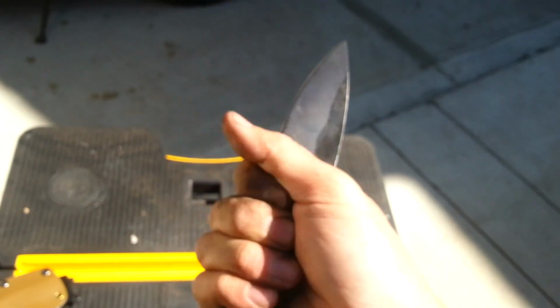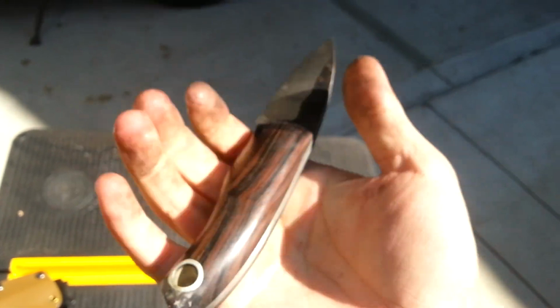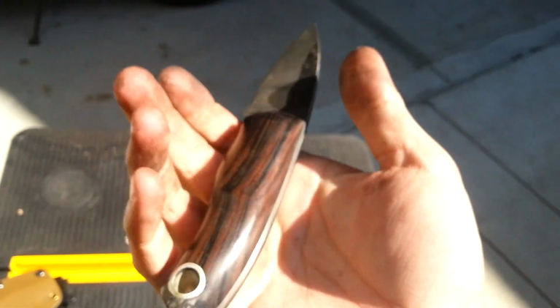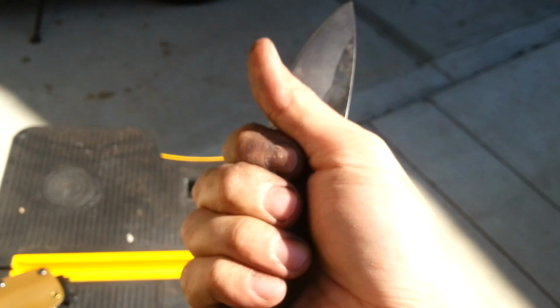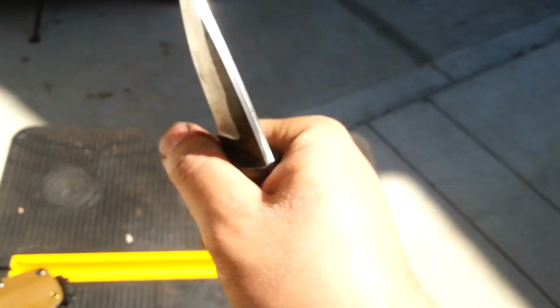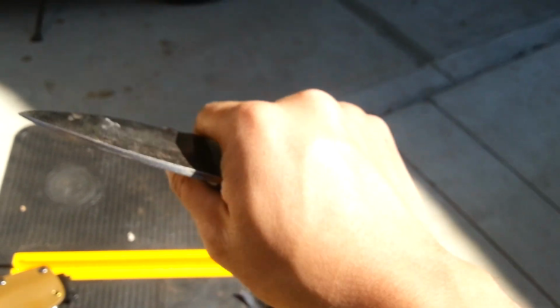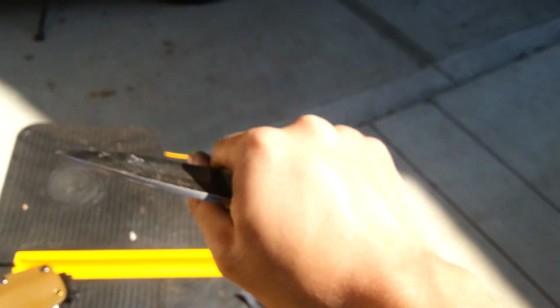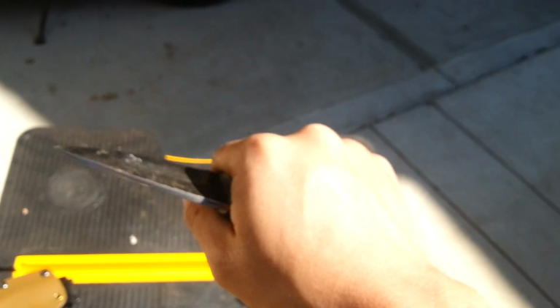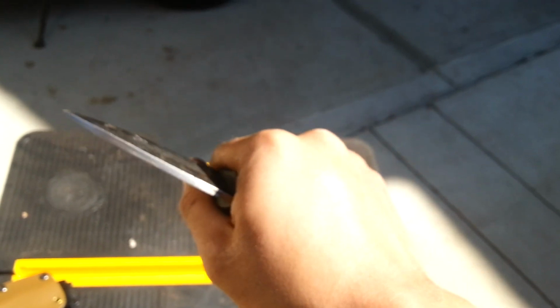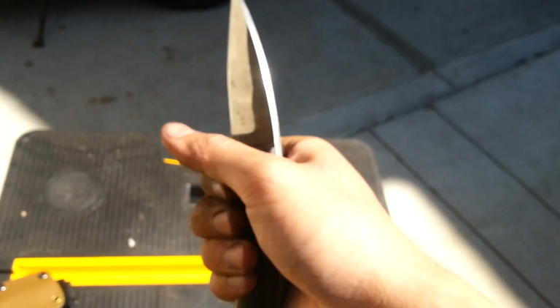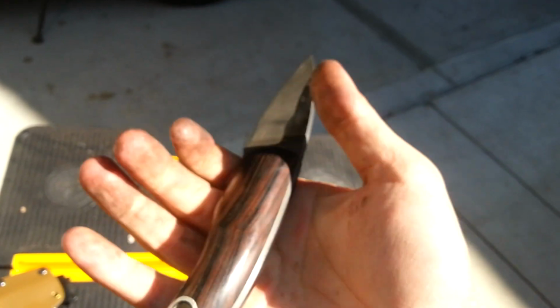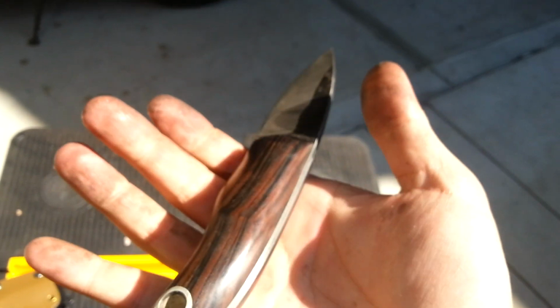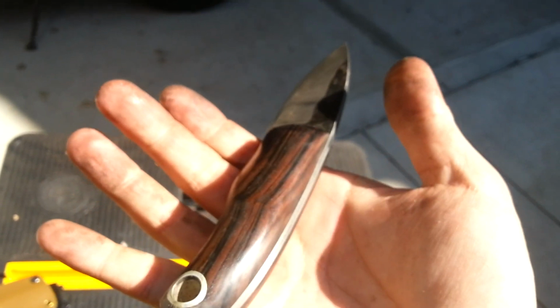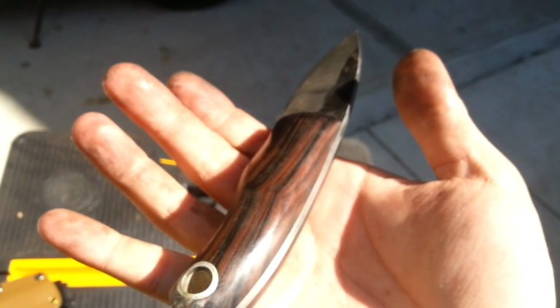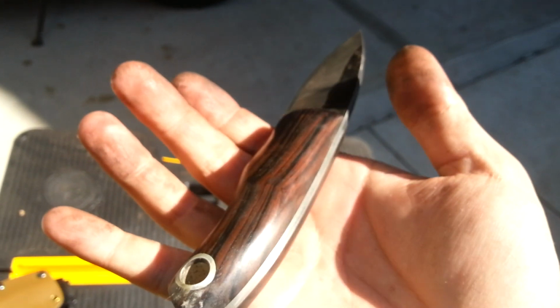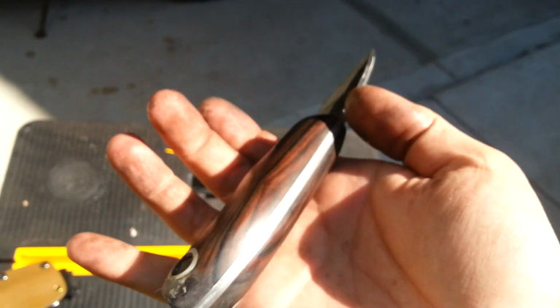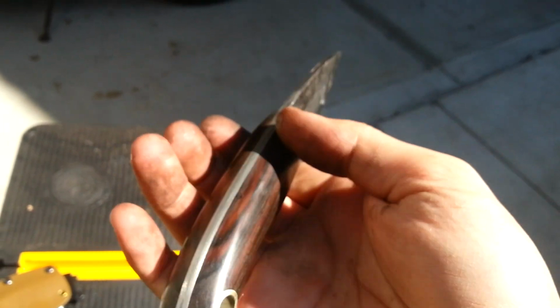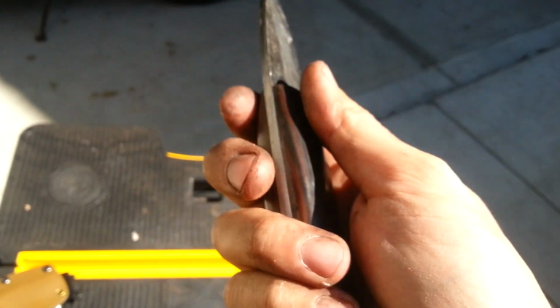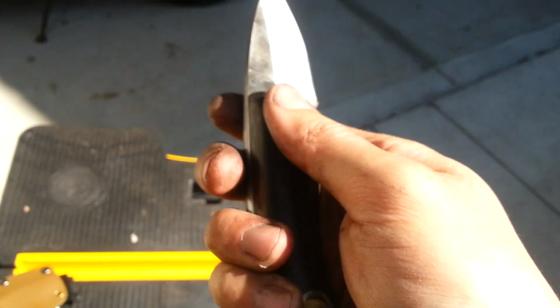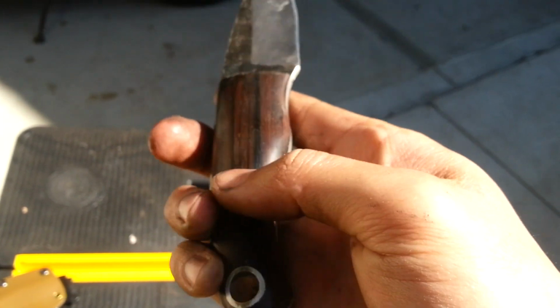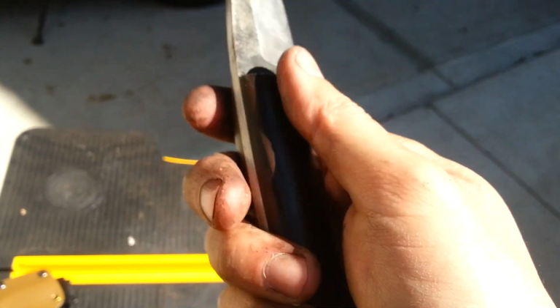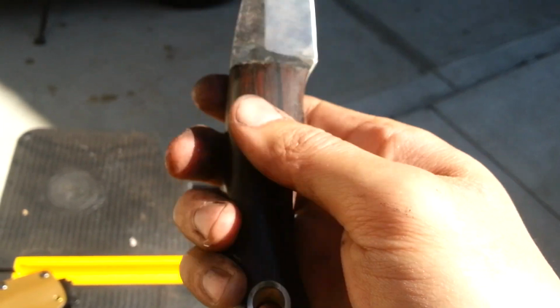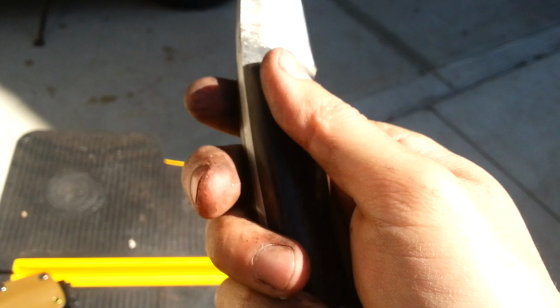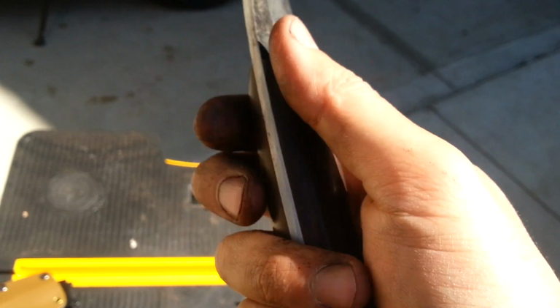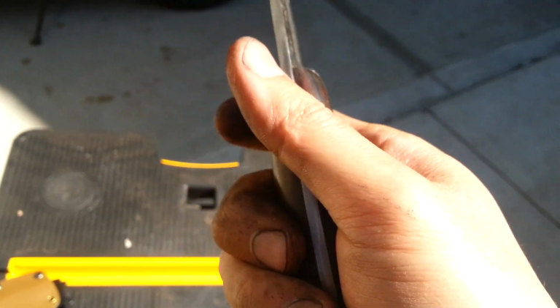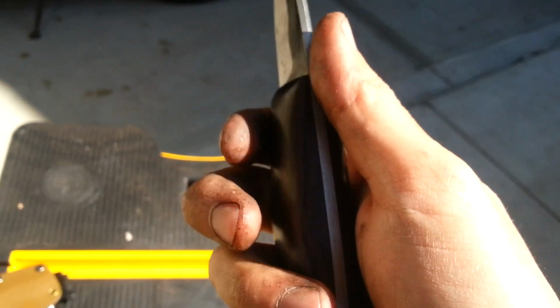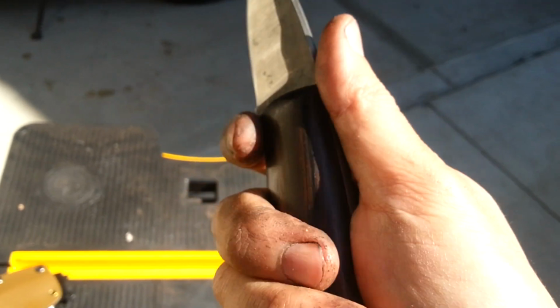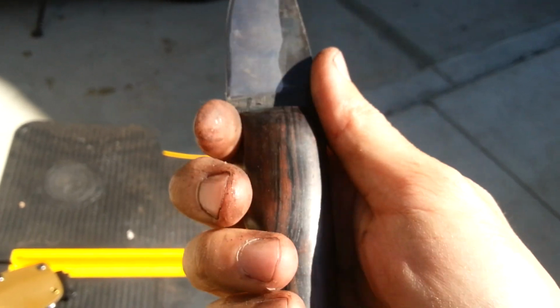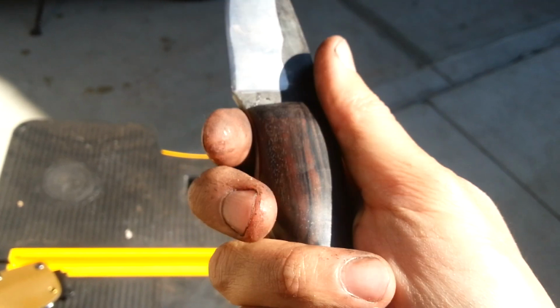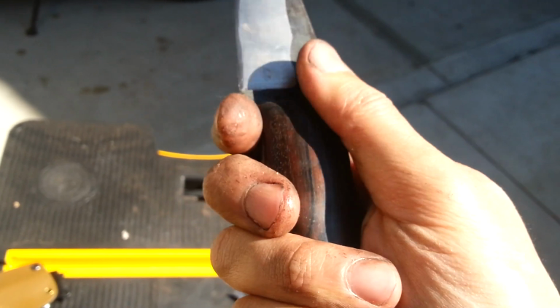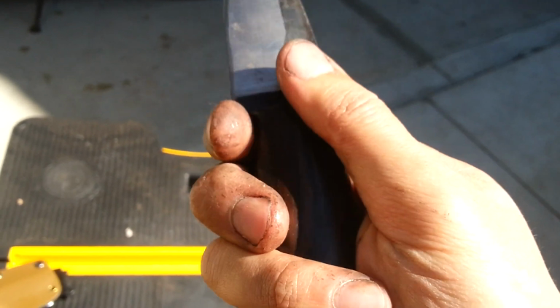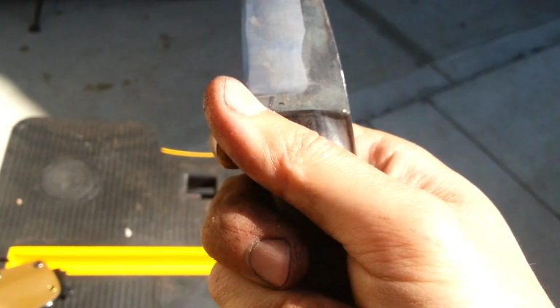This really high polish actually provides a really good grip when dry, but when it's wet, I wouldn't use your knife too hard.